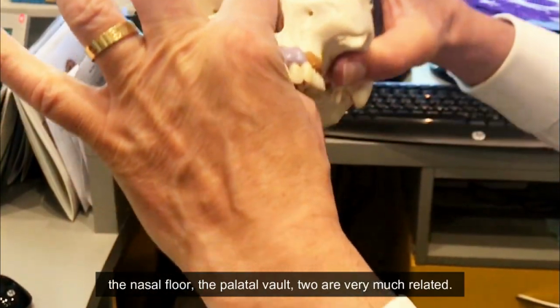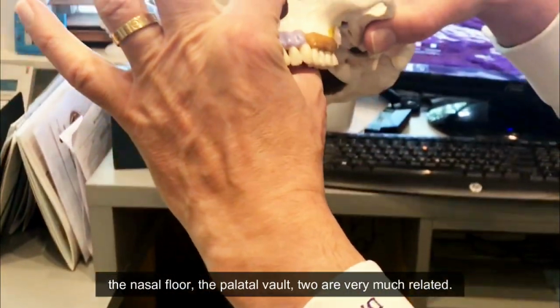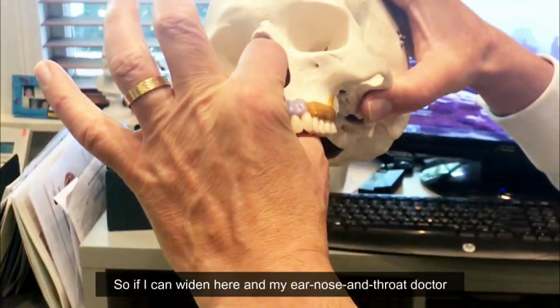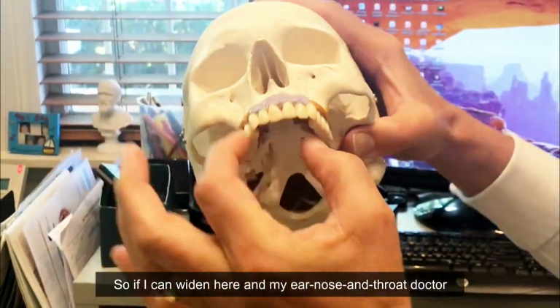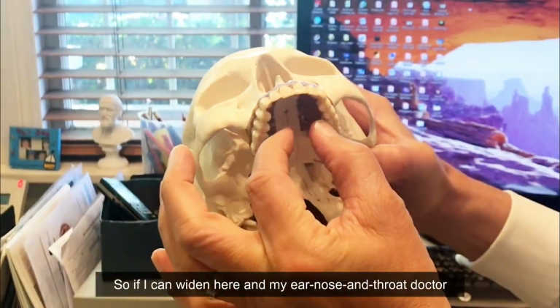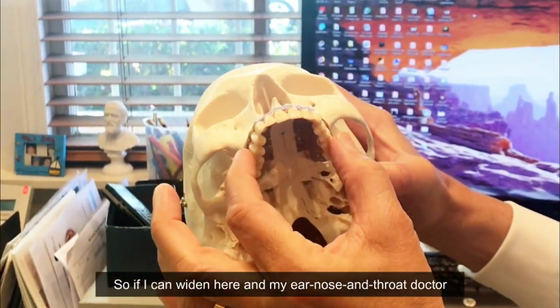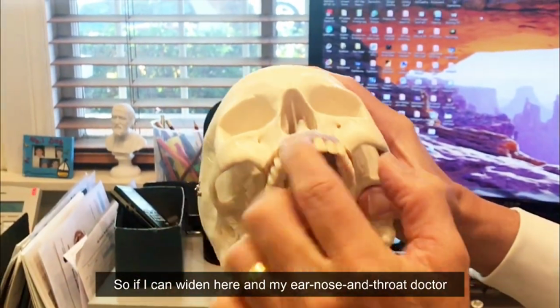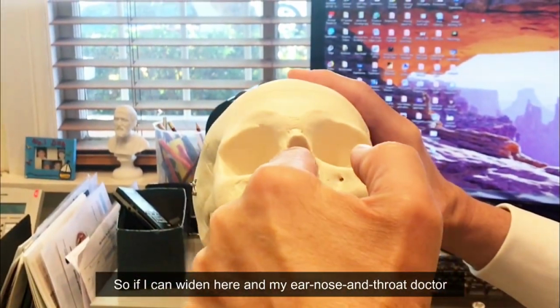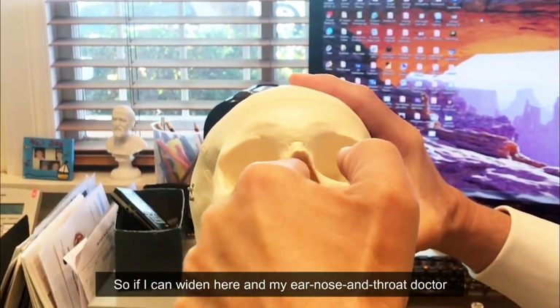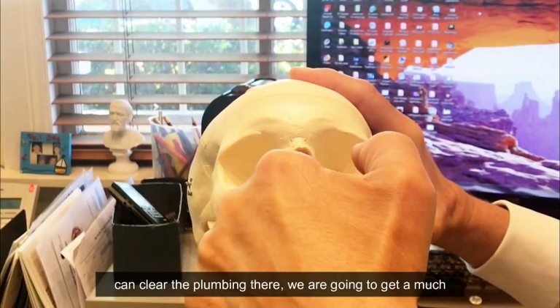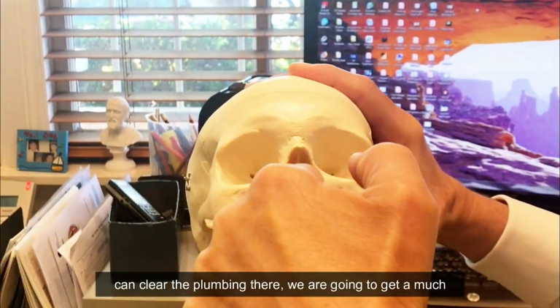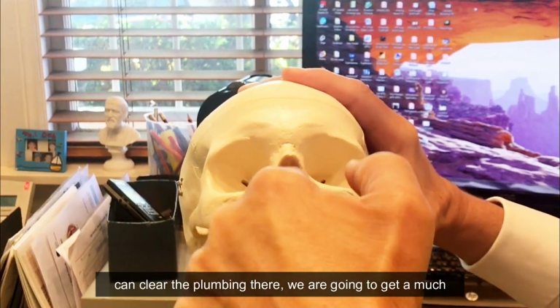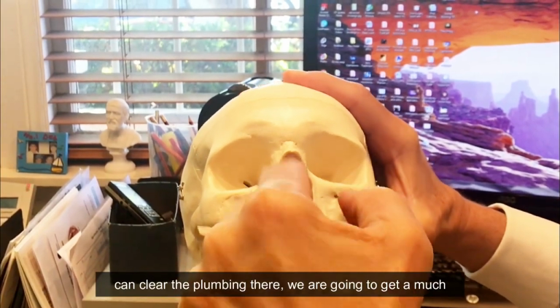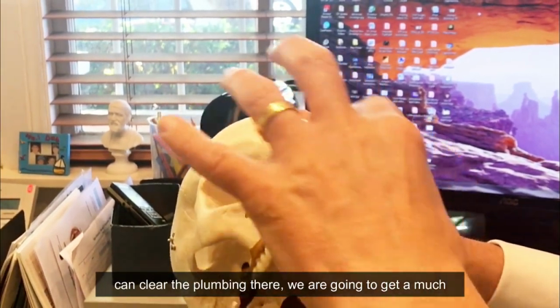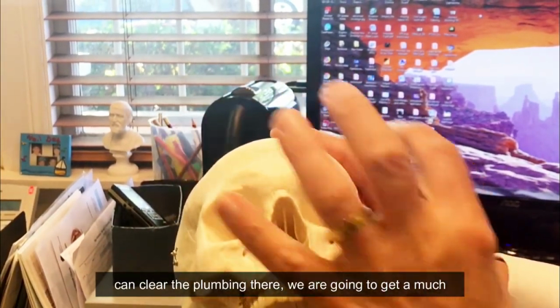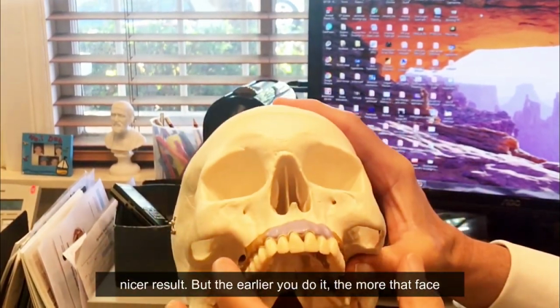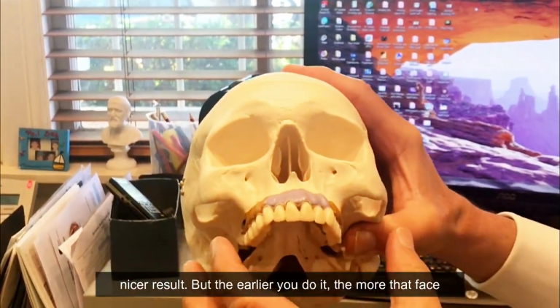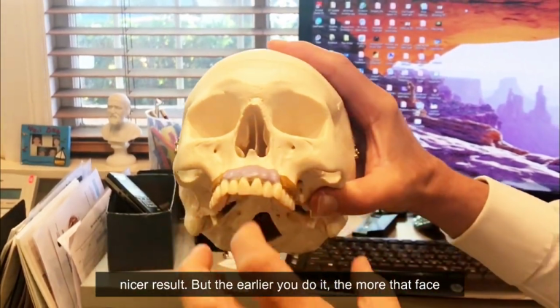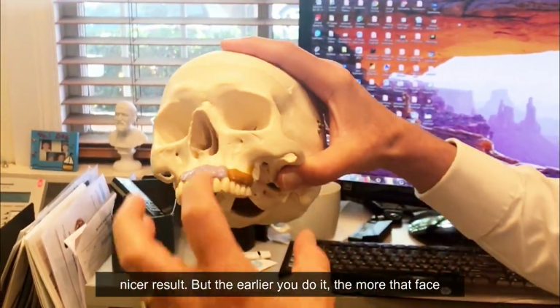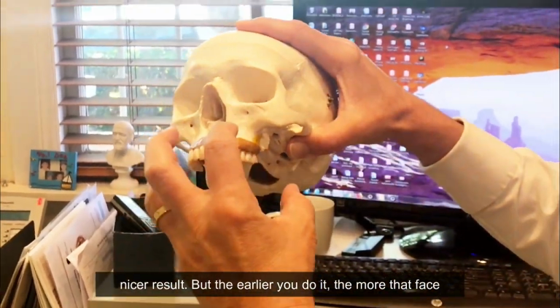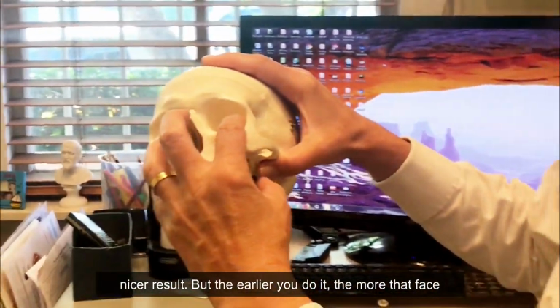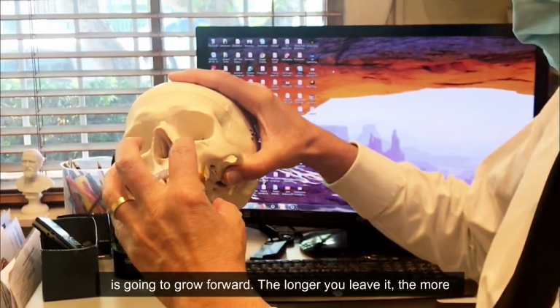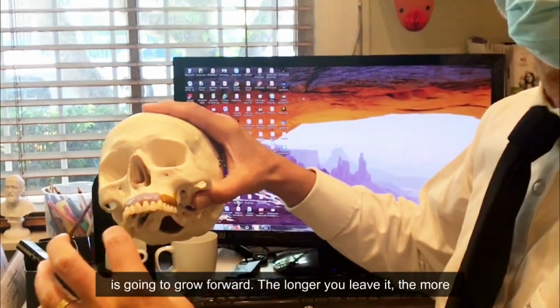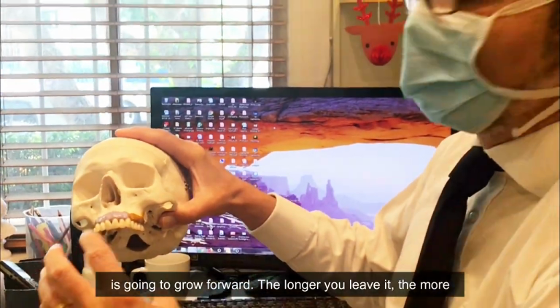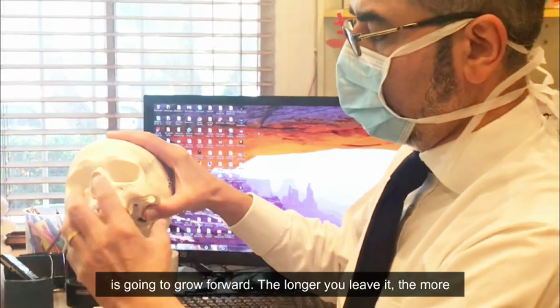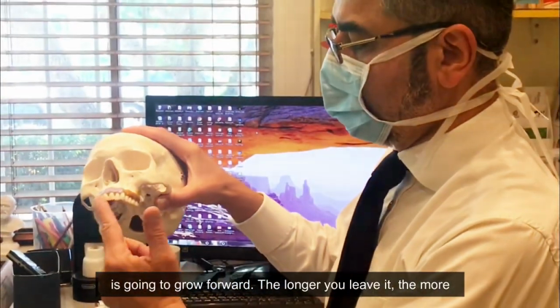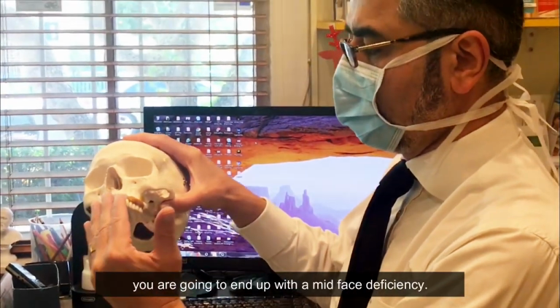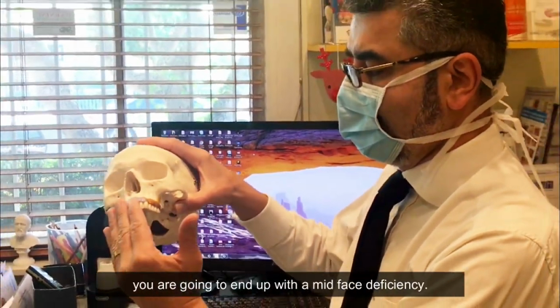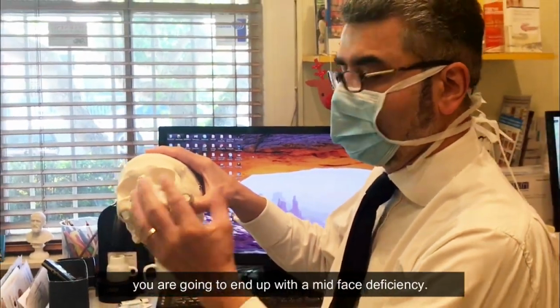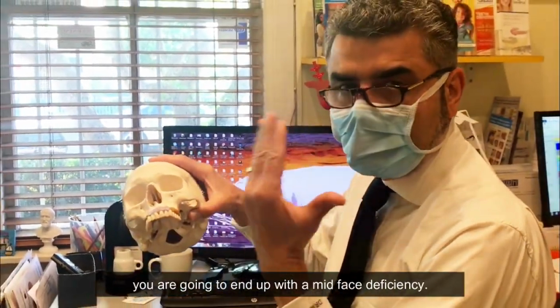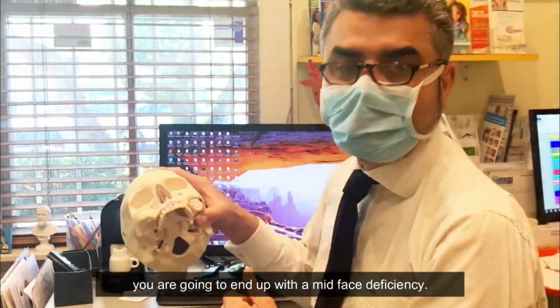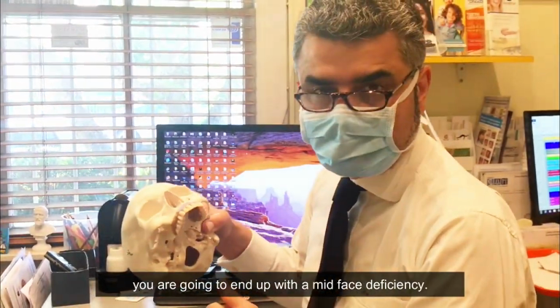The nasal floor and the palatal vault are very much related anatomically. So if I can widen here, and my ear, nose, and throat doctor can clear the plumbing there, we're going to get a much nicer result. But the earlier you do it, the more that face is going to grow forward. The longer you leave it, the more you'll end up with a mid-face deficiency.